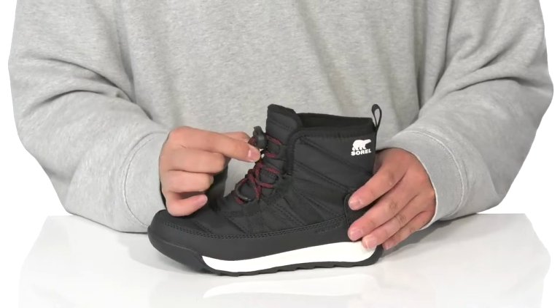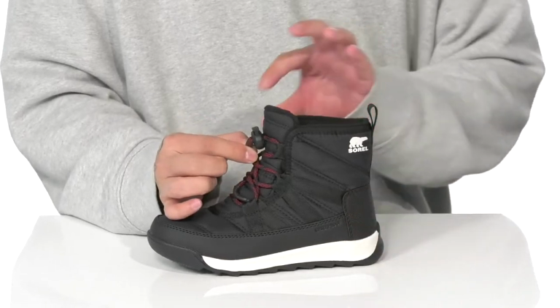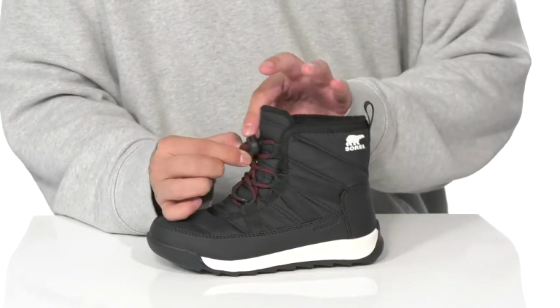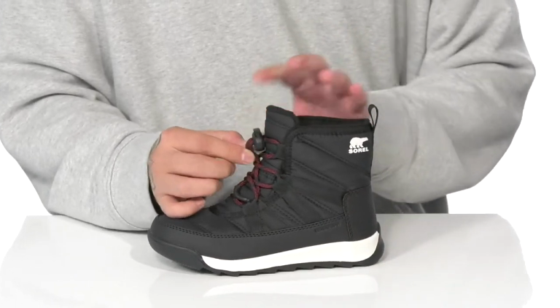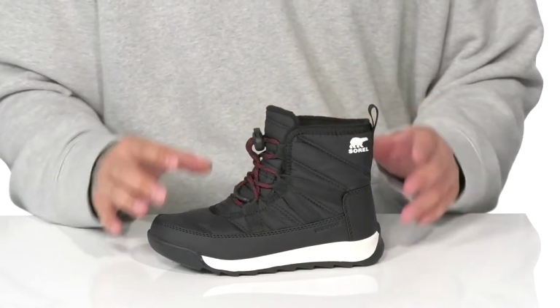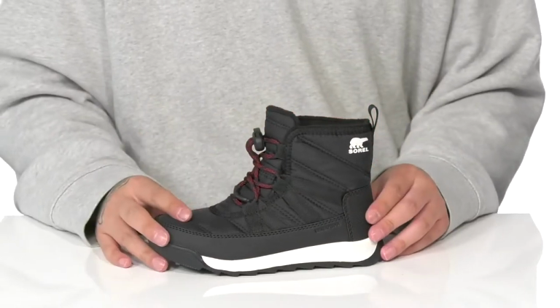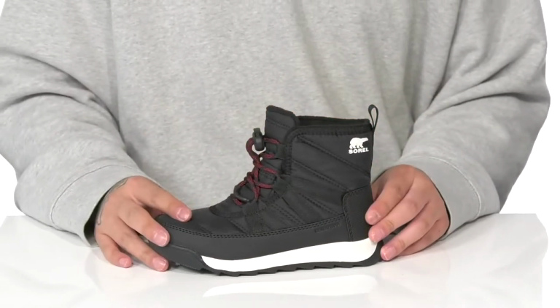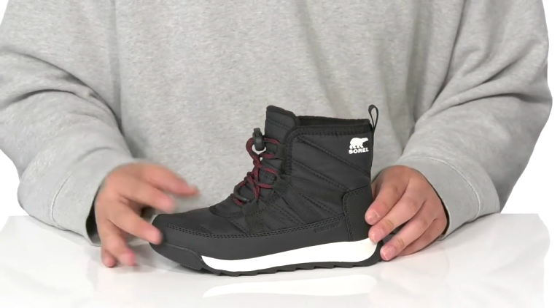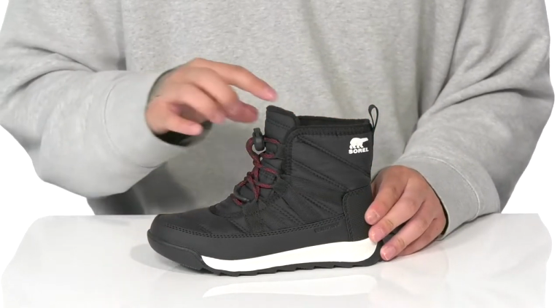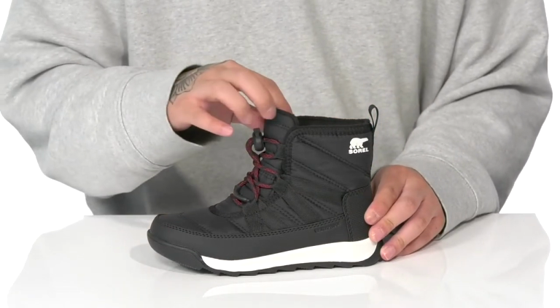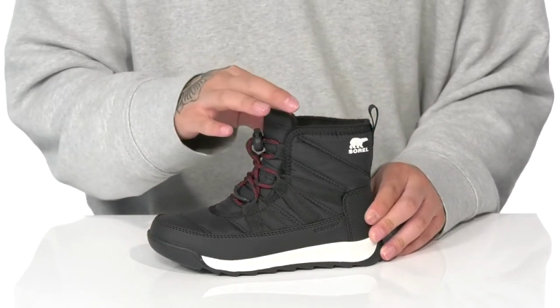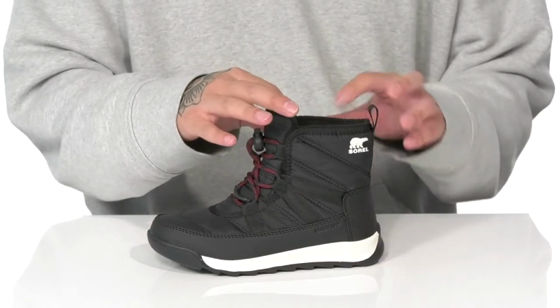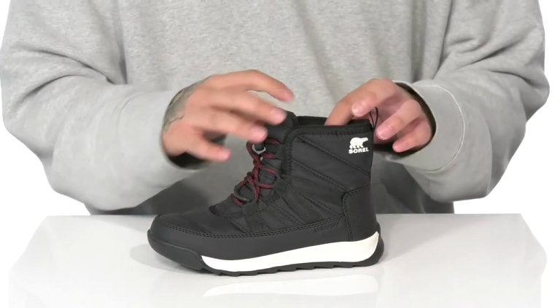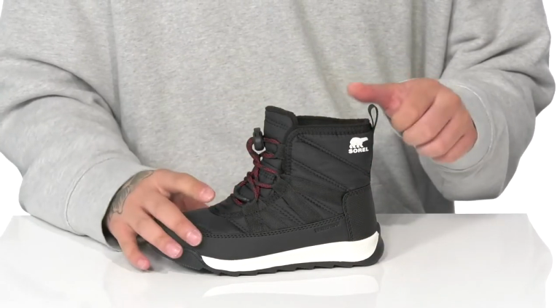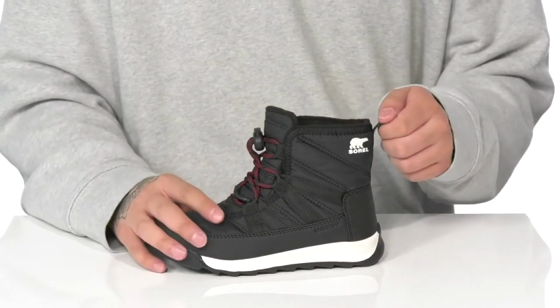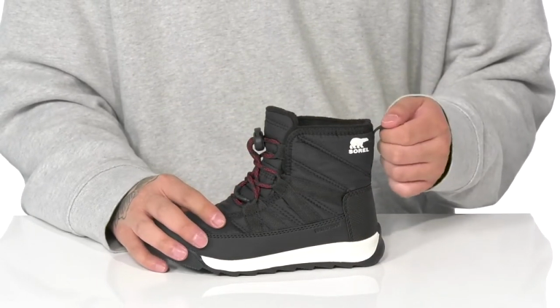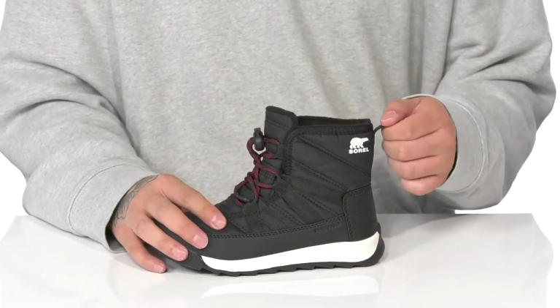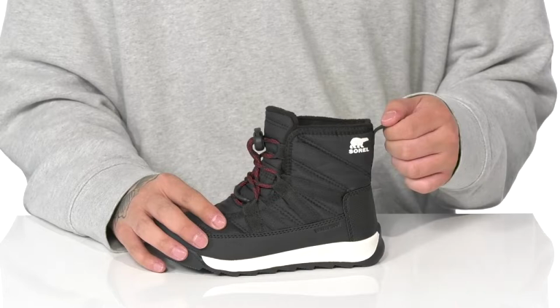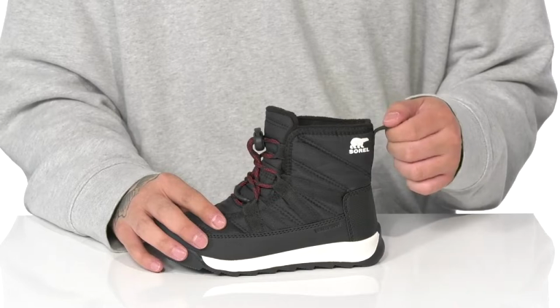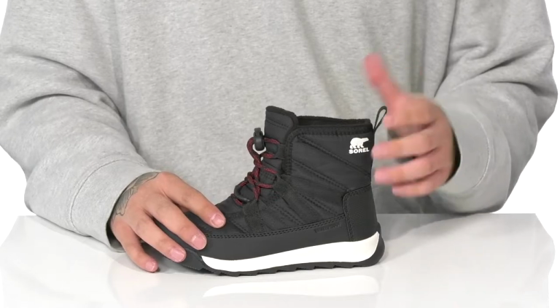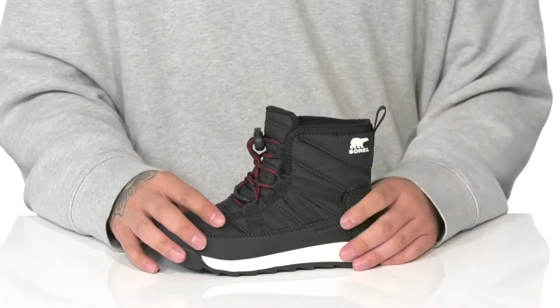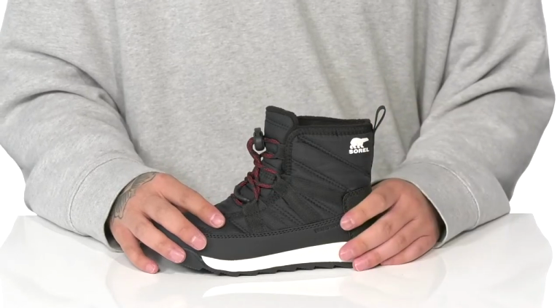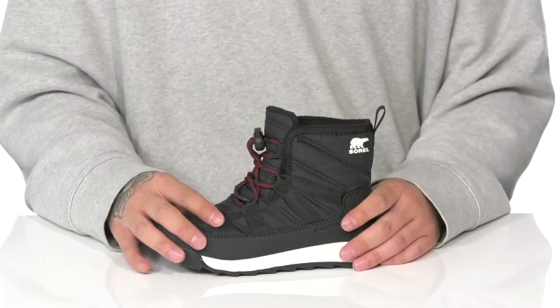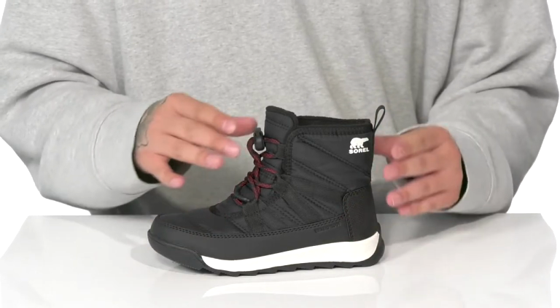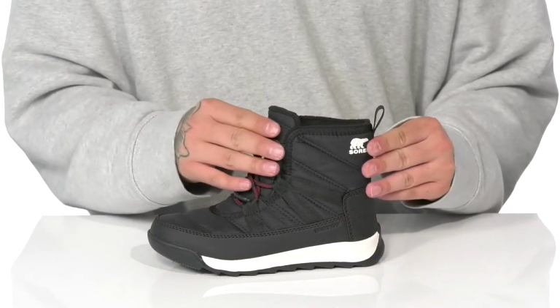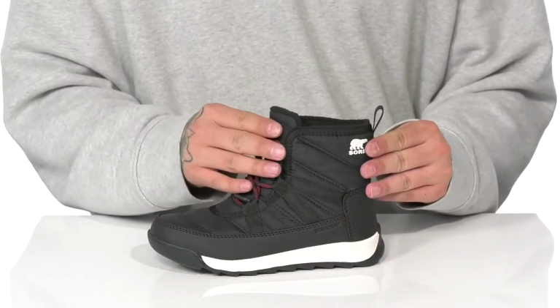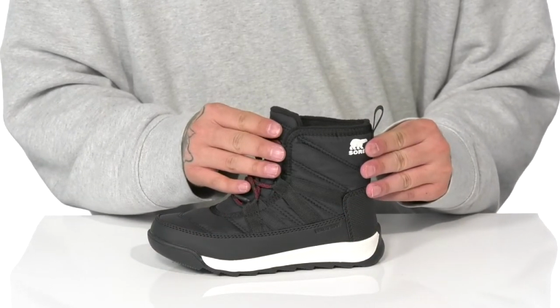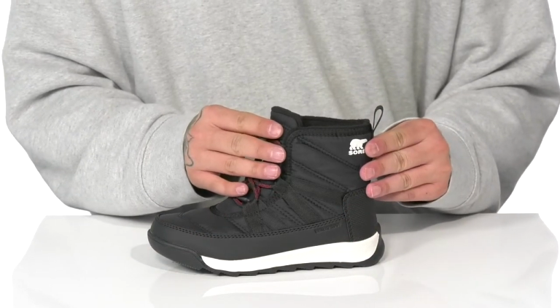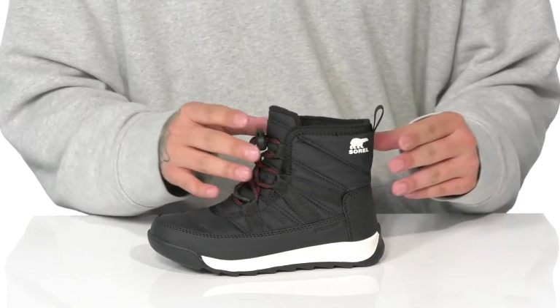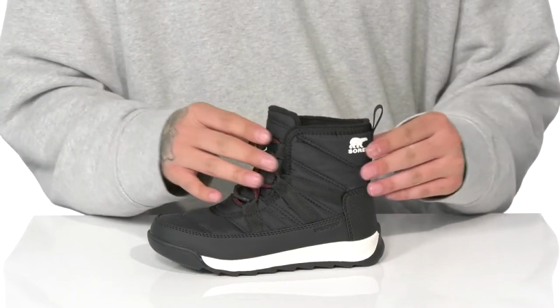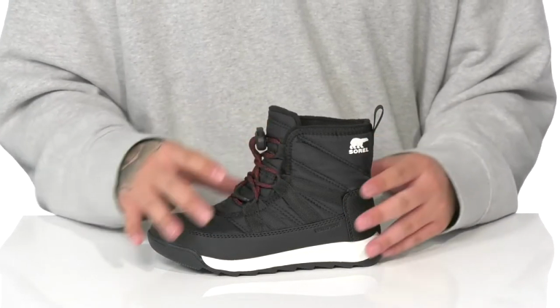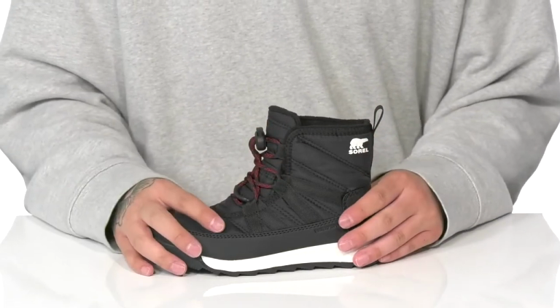You've also got this unique lacing system with a toggle closure for a custom and secure fit. There's padding on the tongue and collar with a pull tab located at the heel.